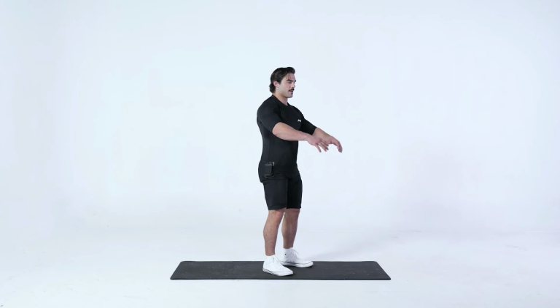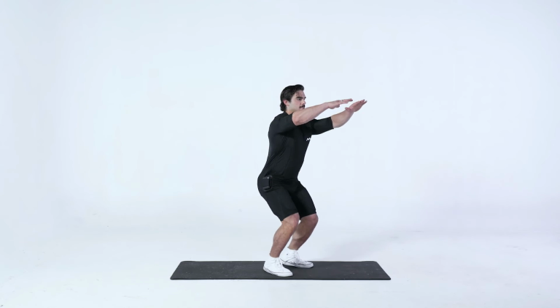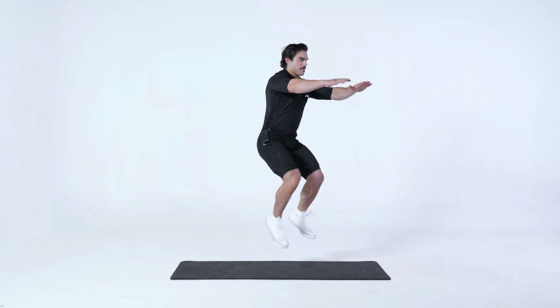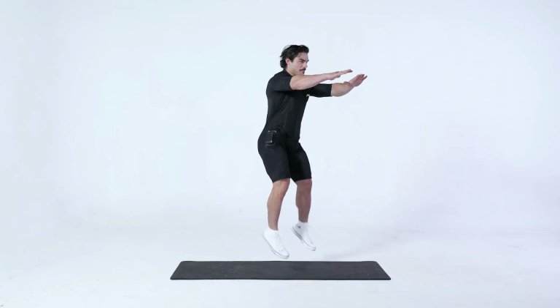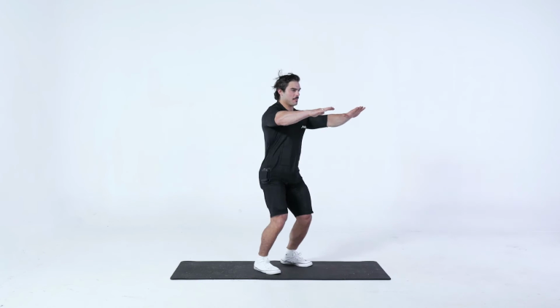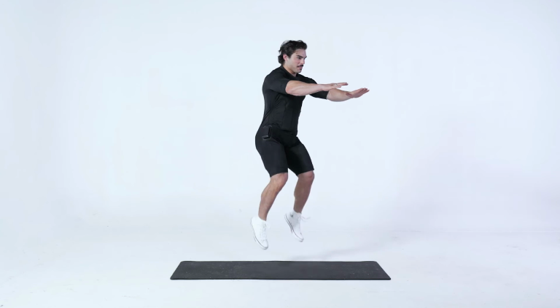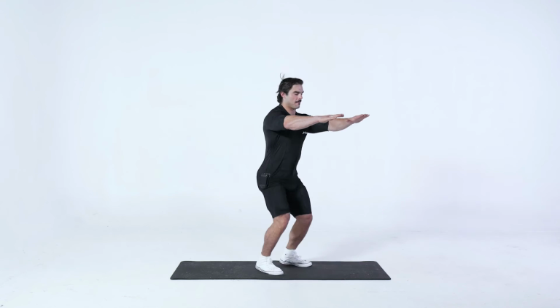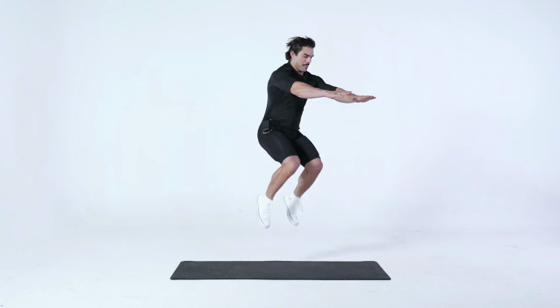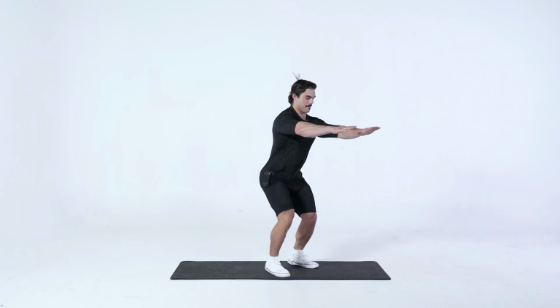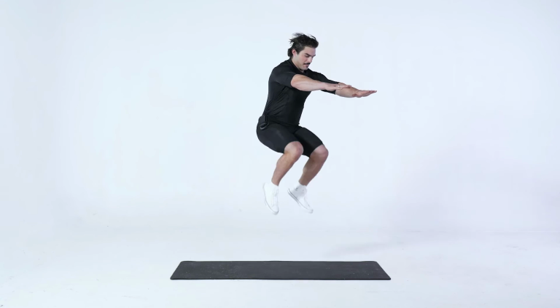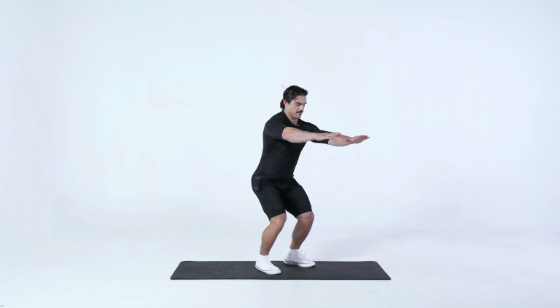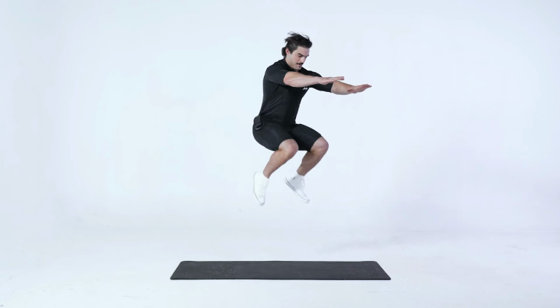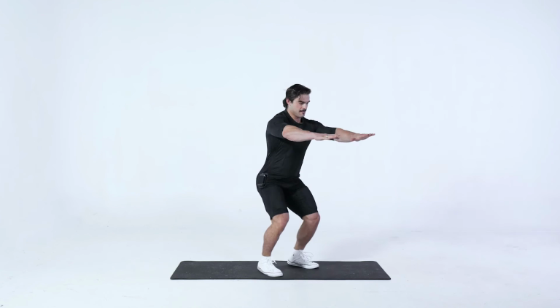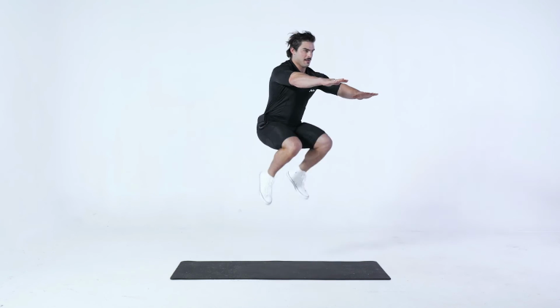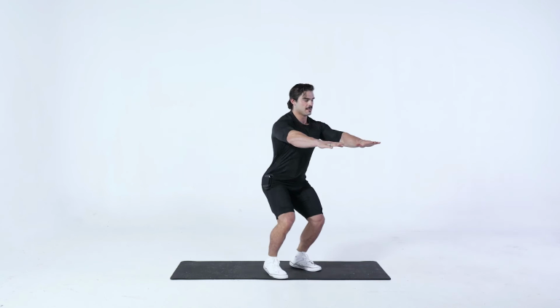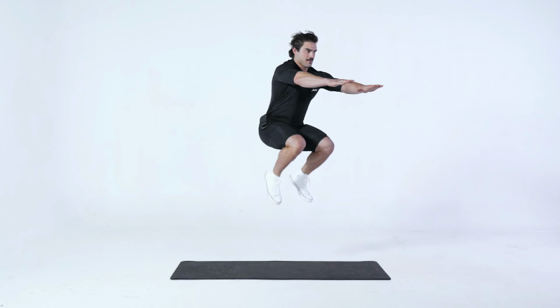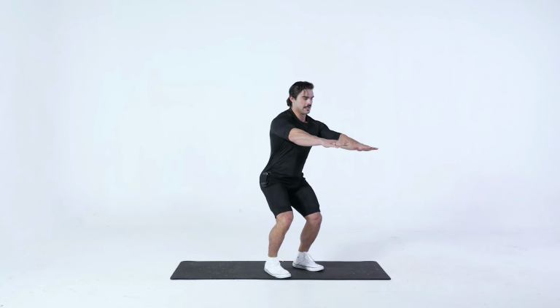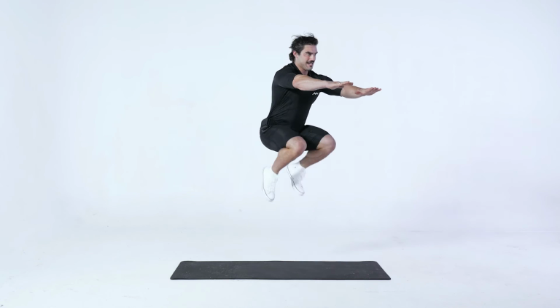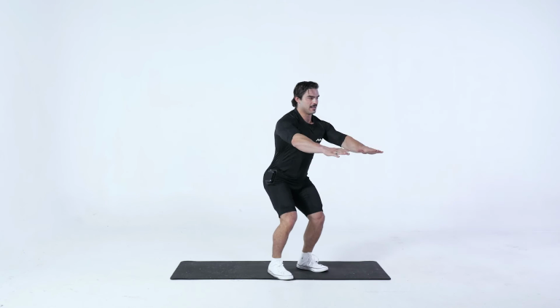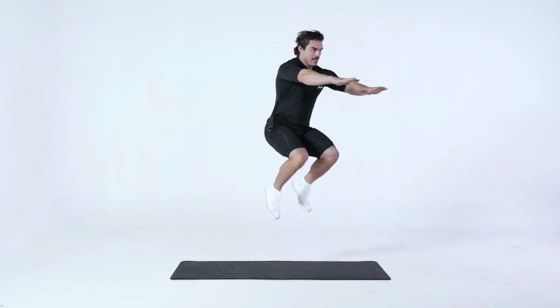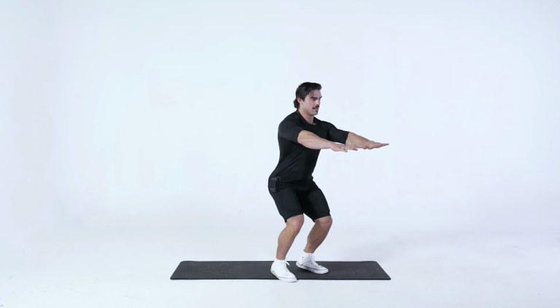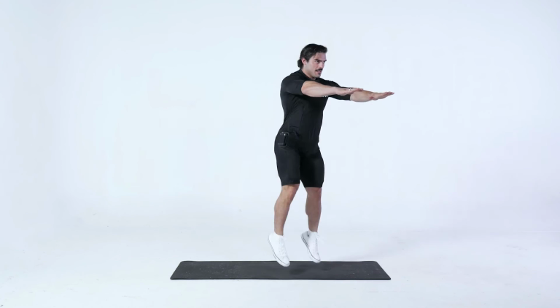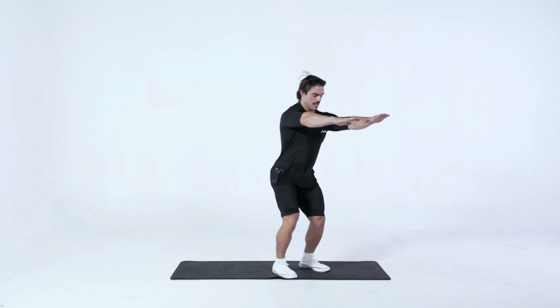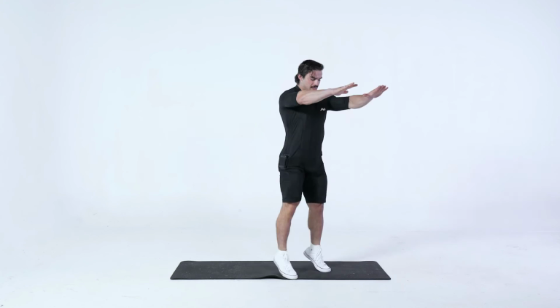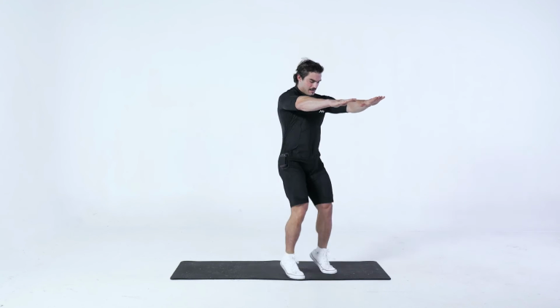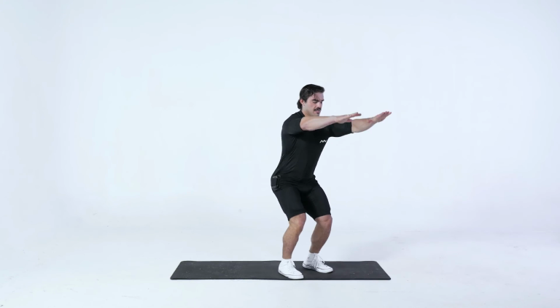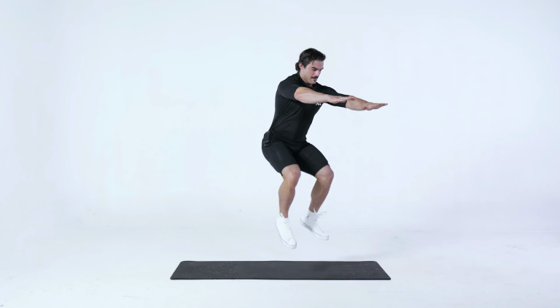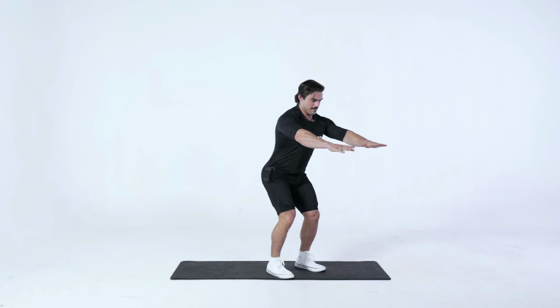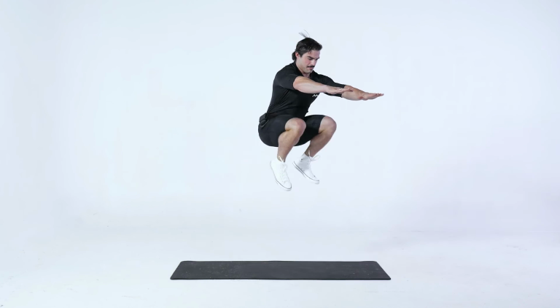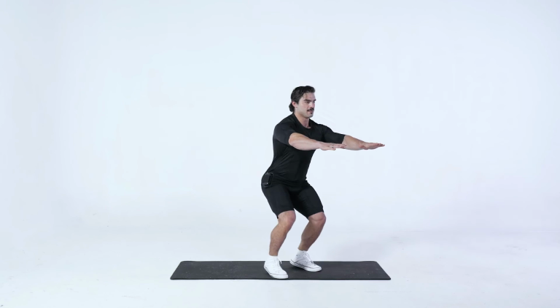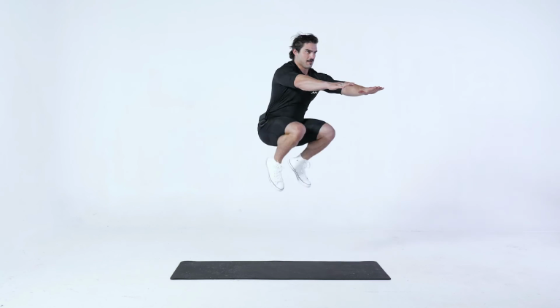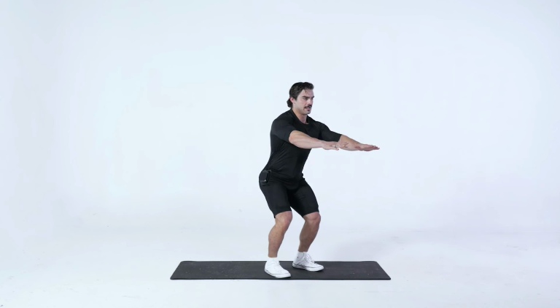Jumping Leg Tucks. Stand facing forward, hinge your hips back to create core stability and then thrust your hips forward and up to jump, driving your feet off the ground with force and speed, driving your knees to your elbows. Be sure to brace the core.